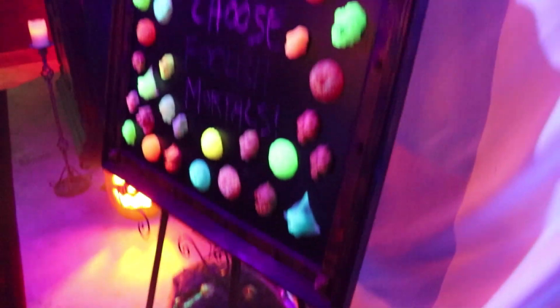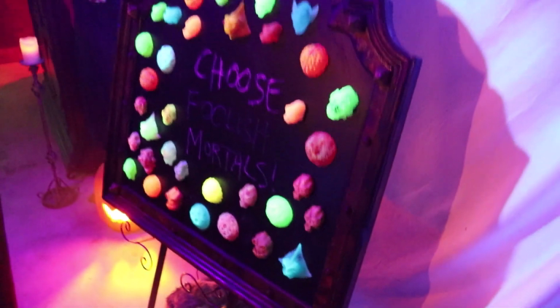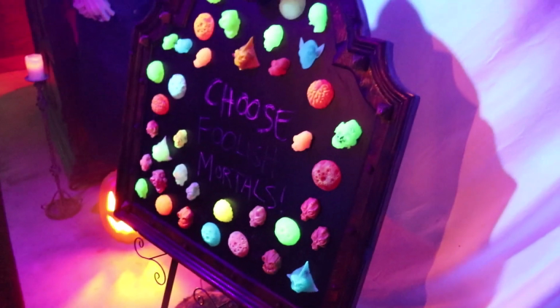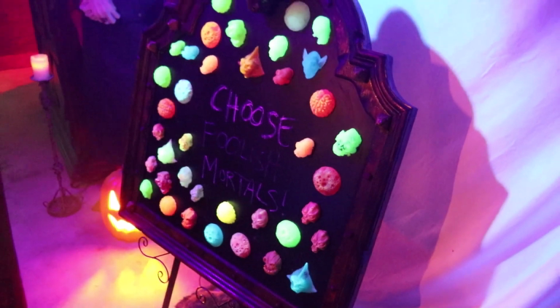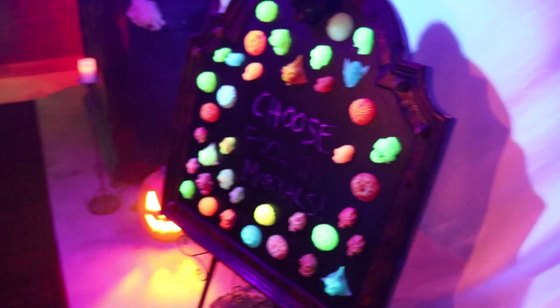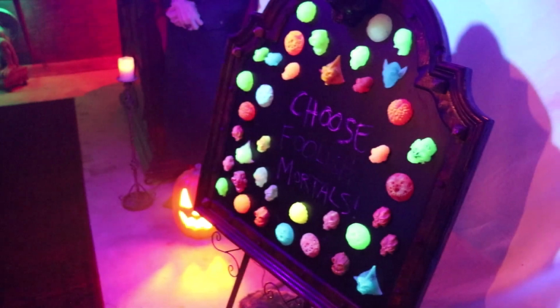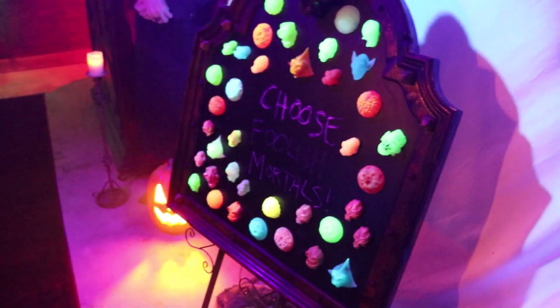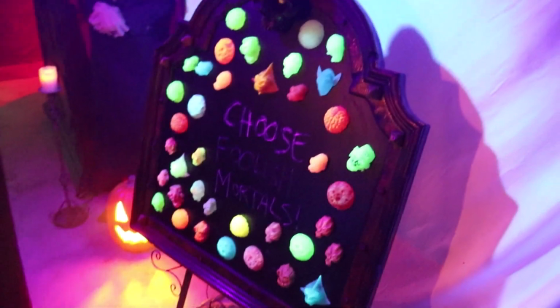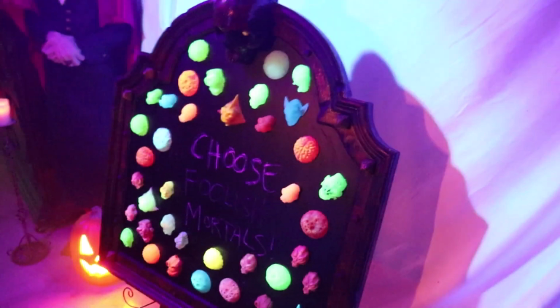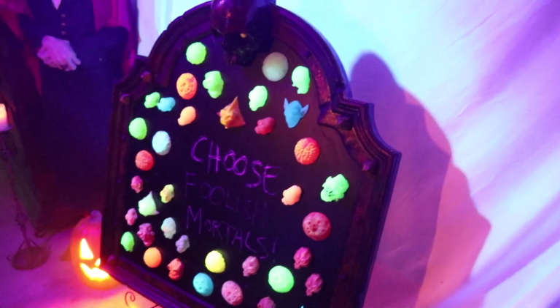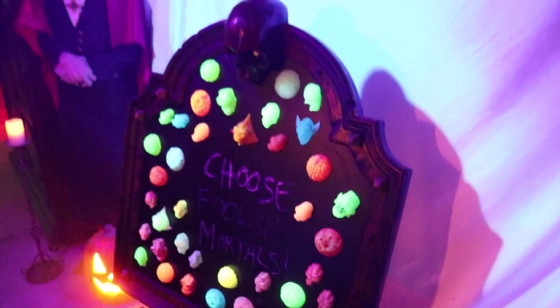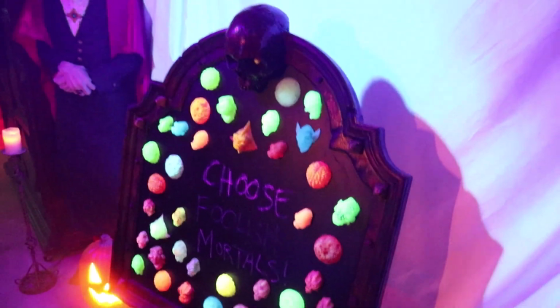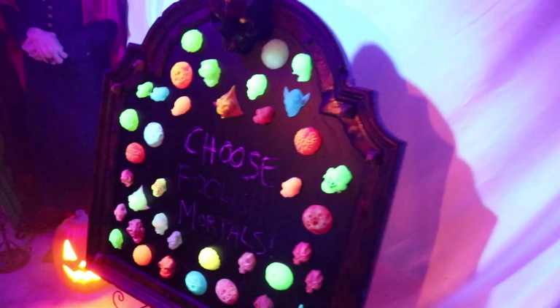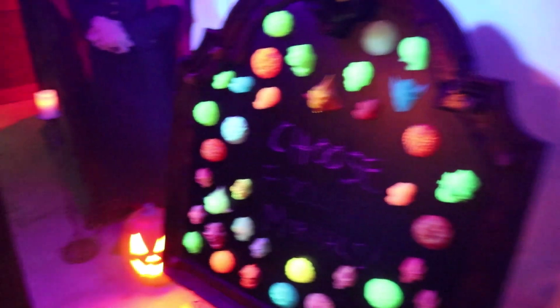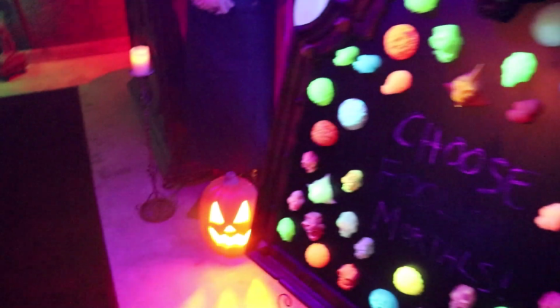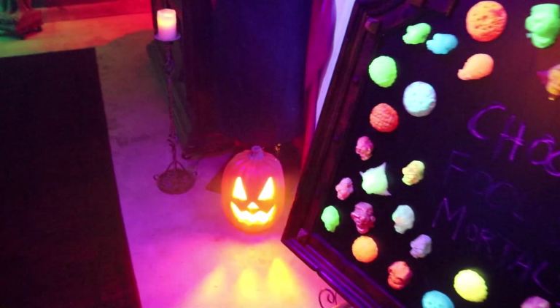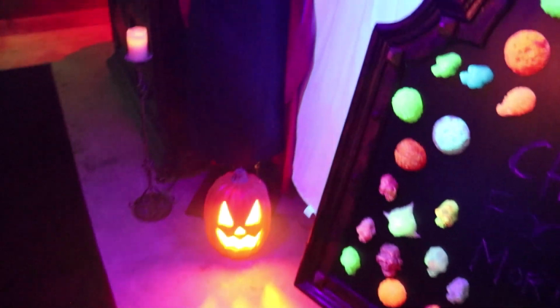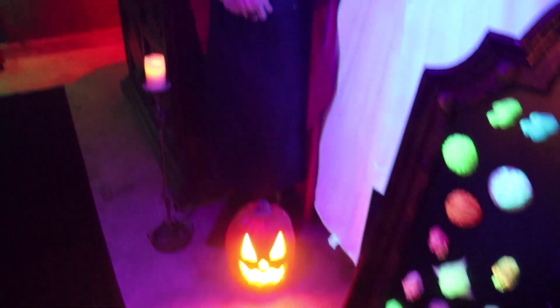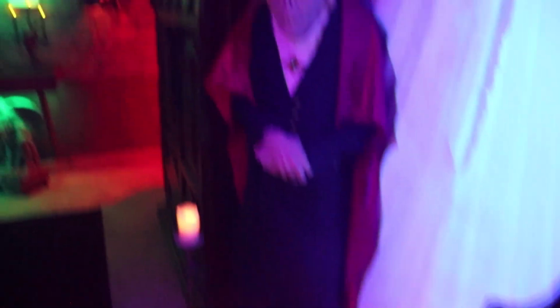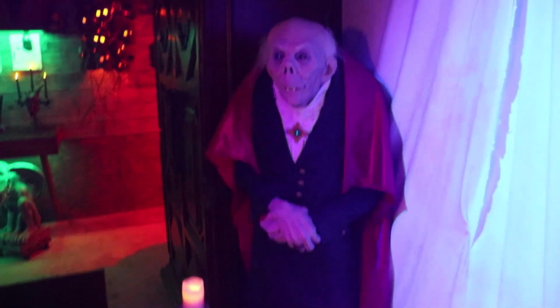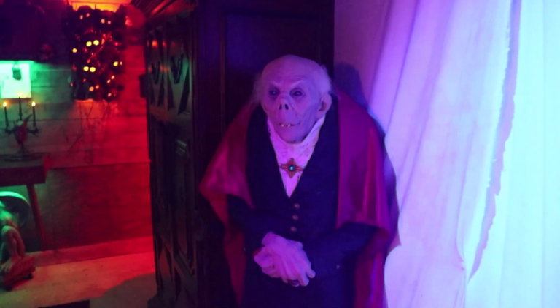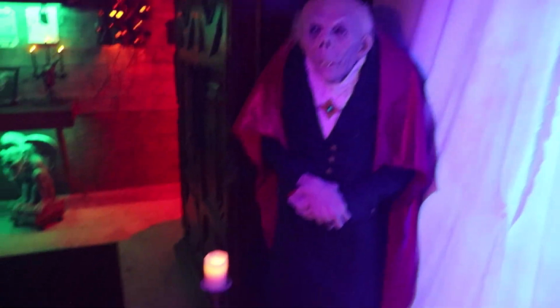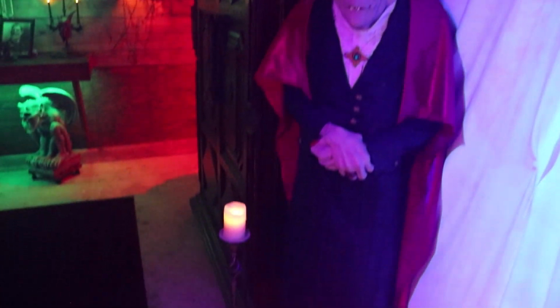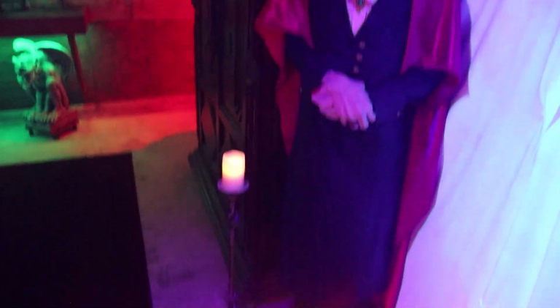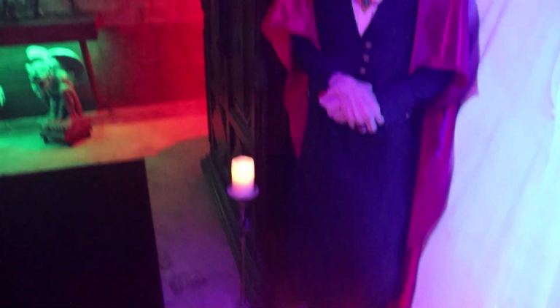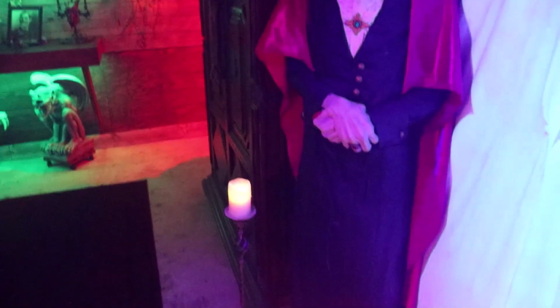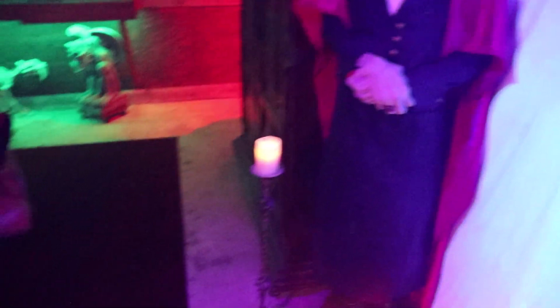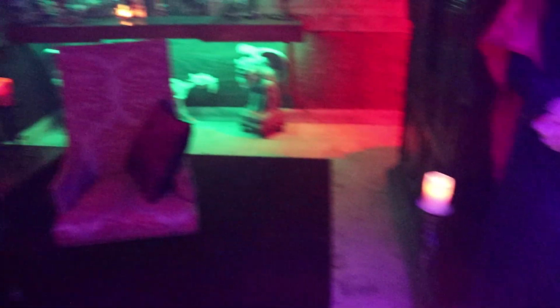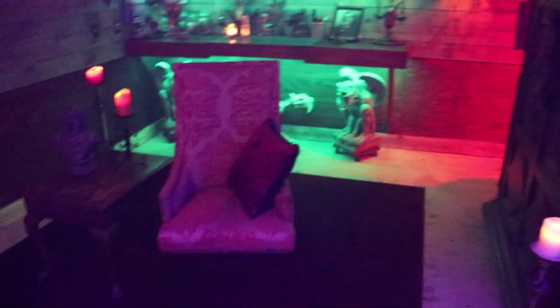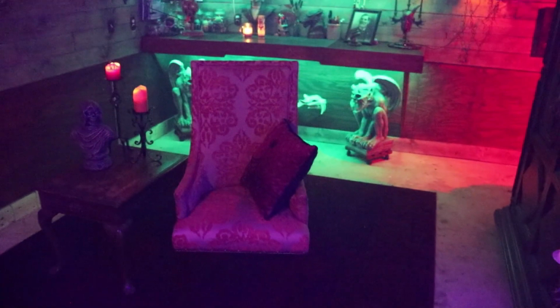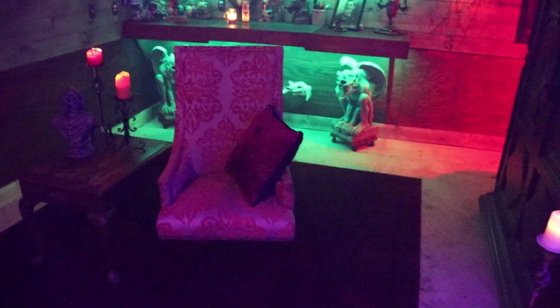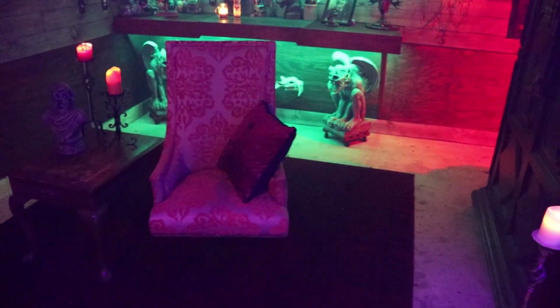And then the kids will come up after they get their treat bag off the table — they get to come up and choose a magnet, anyone they want. You've got the pumpkin down there. You've got Drak in the corner. I've got a little candle by him. I'll be back in my chair if the kids need anything.